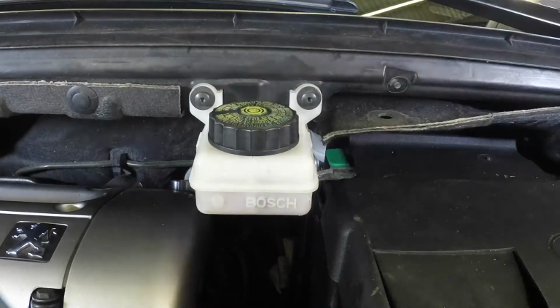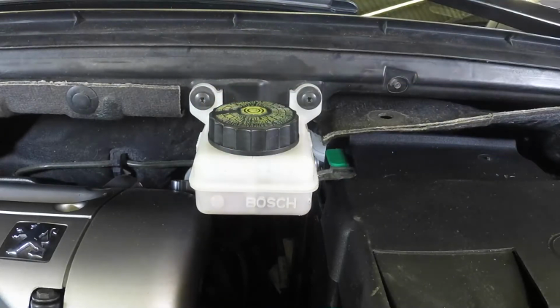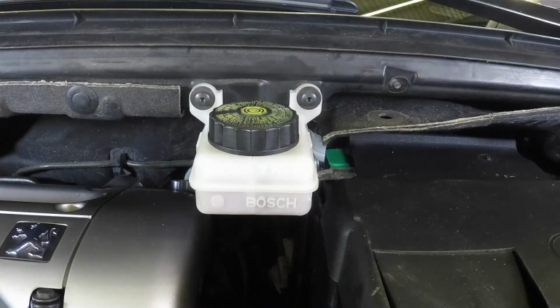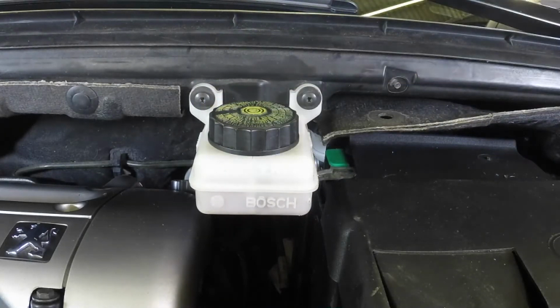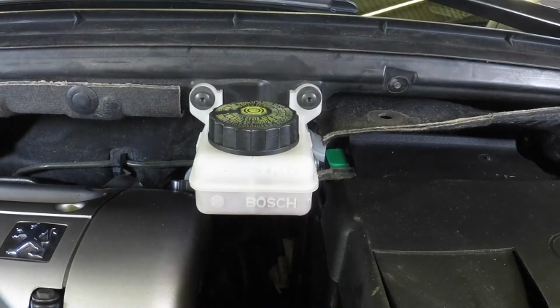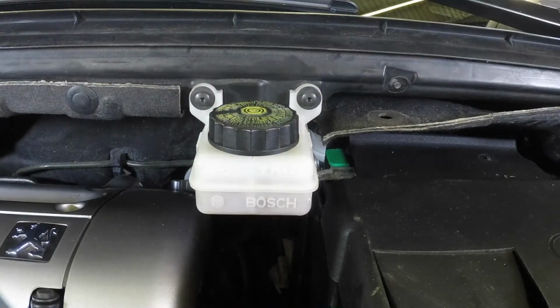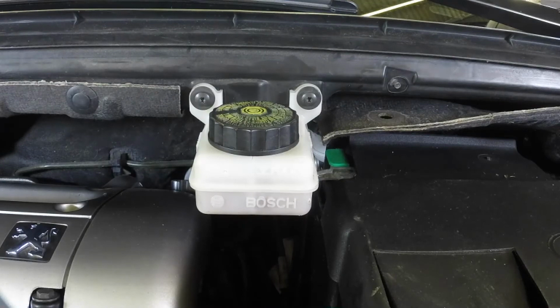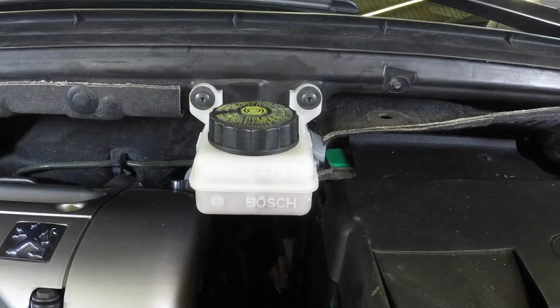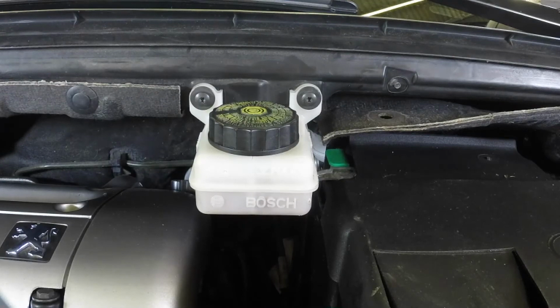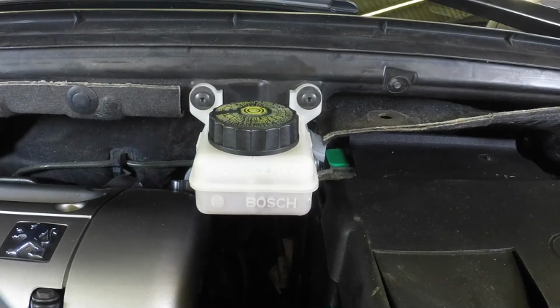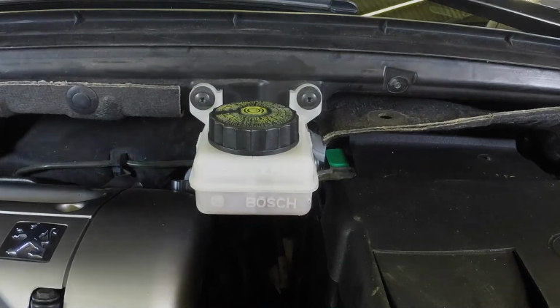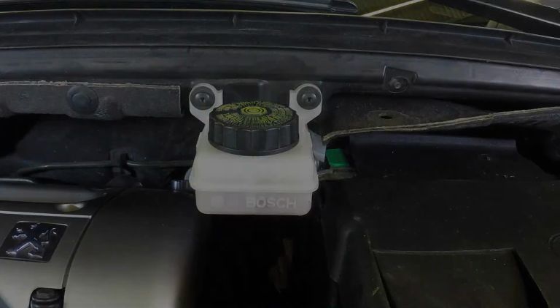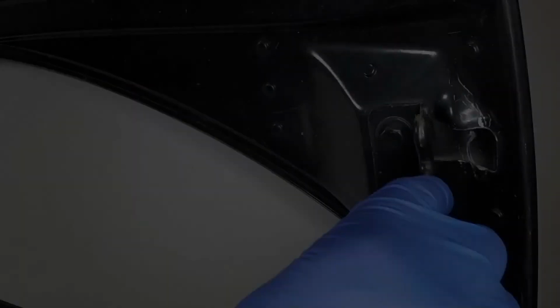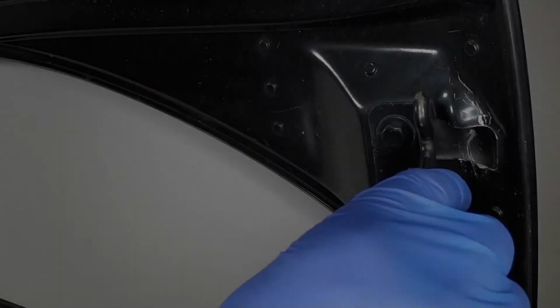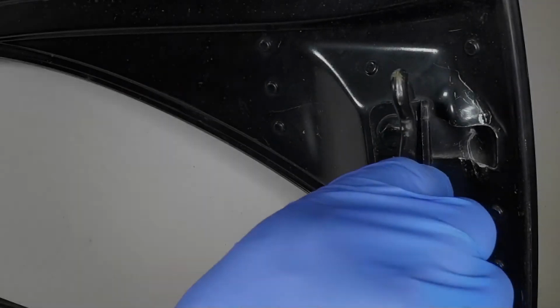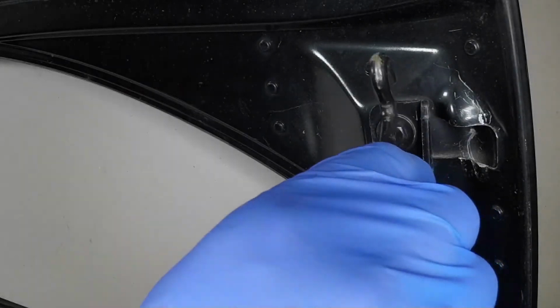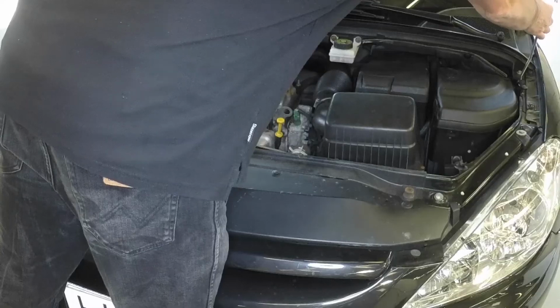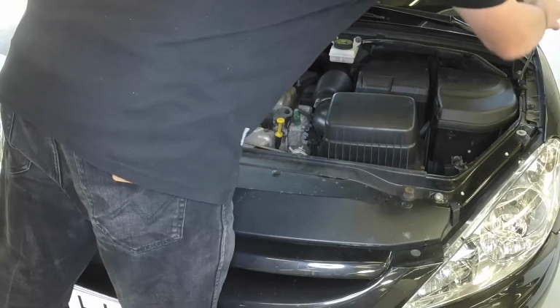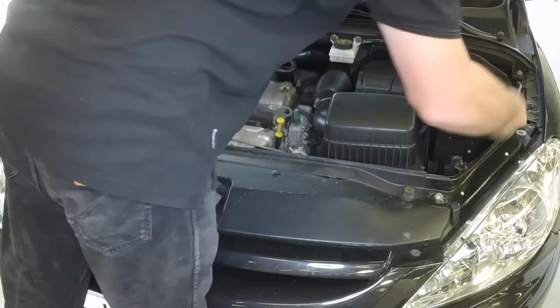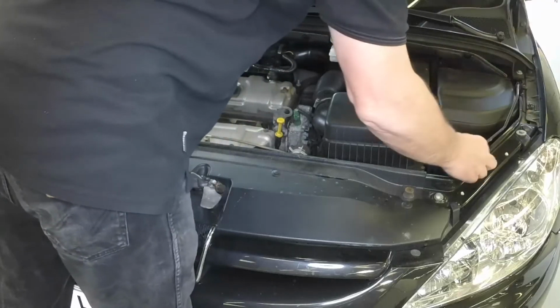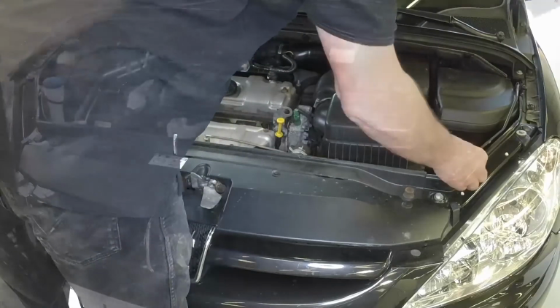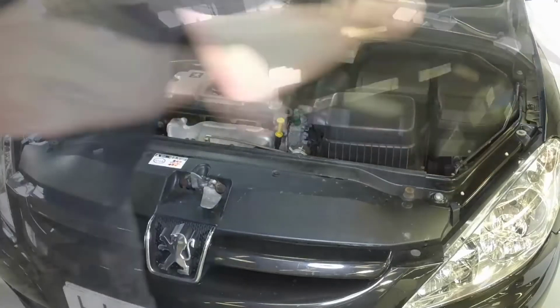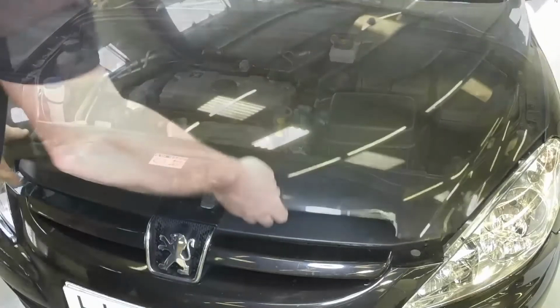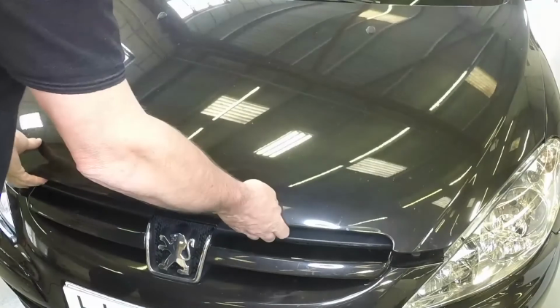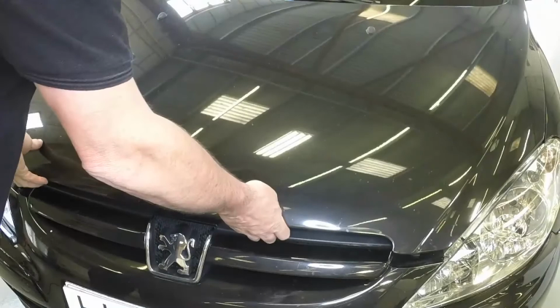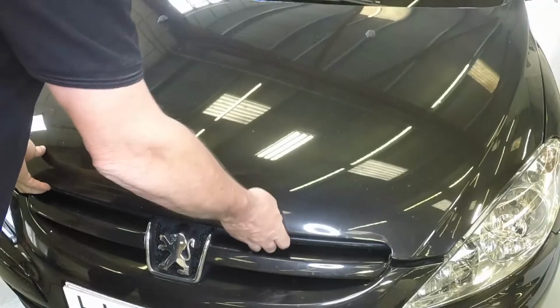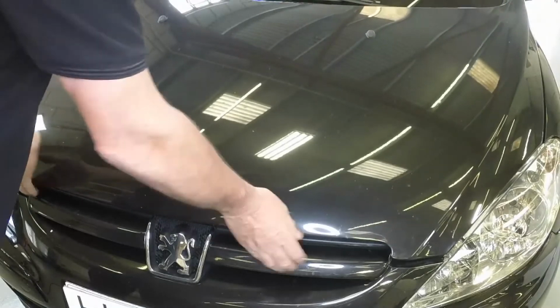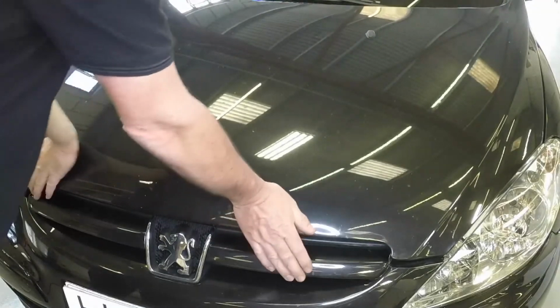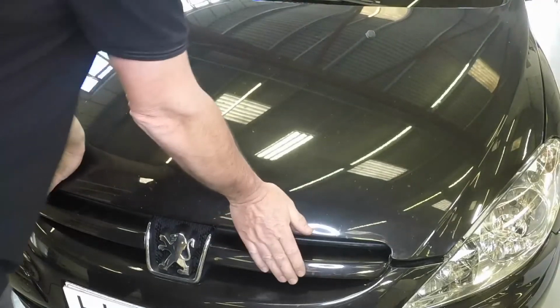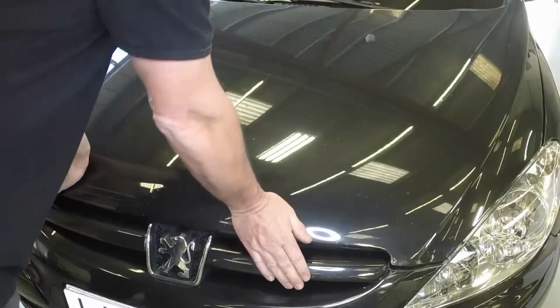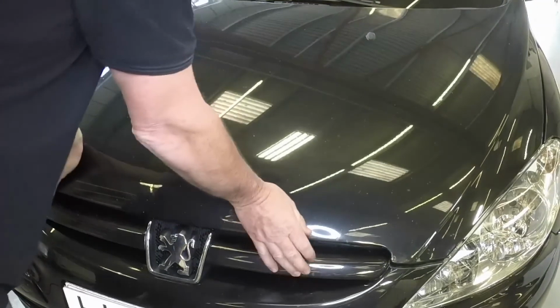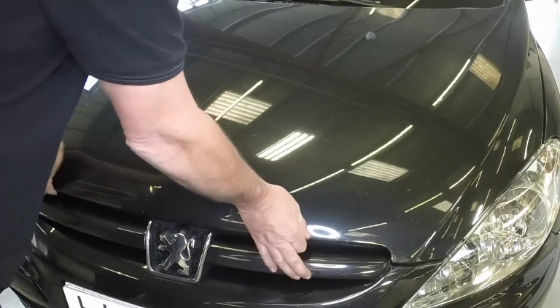Wipe off any spilt fluid. Unclip and fold away the strut. Lower the bonnet firmly to engage the lock.